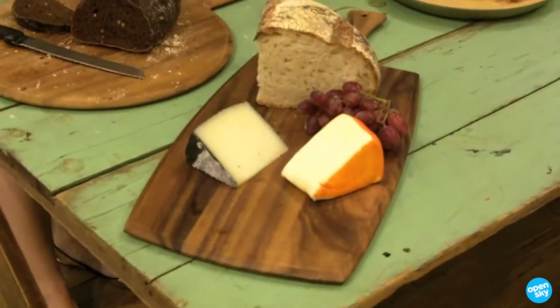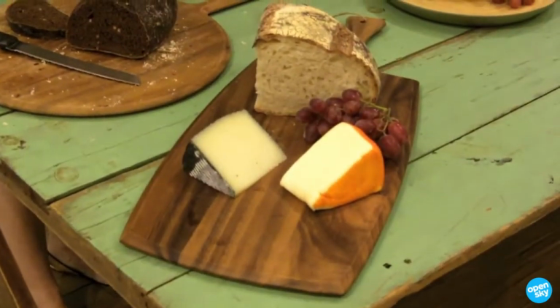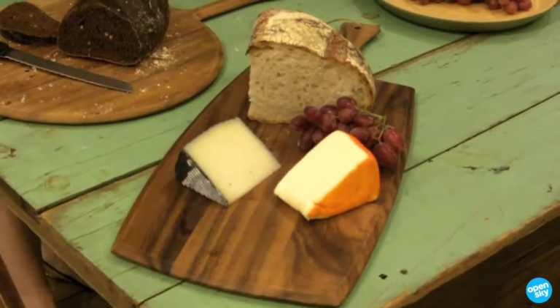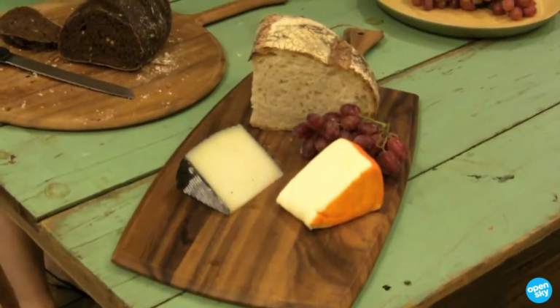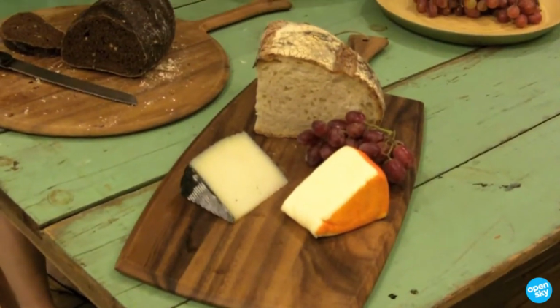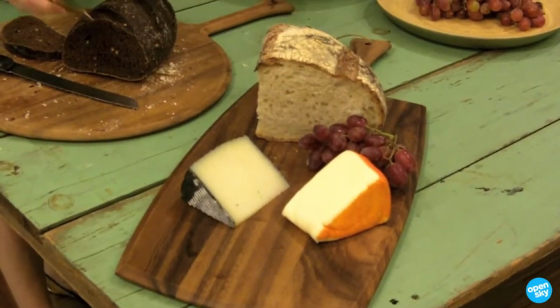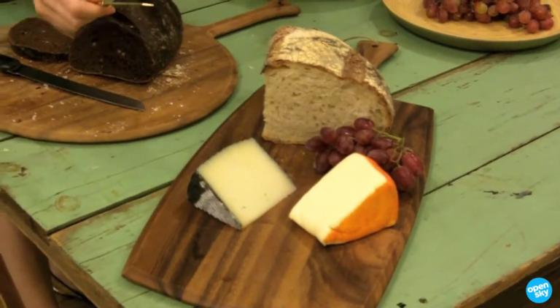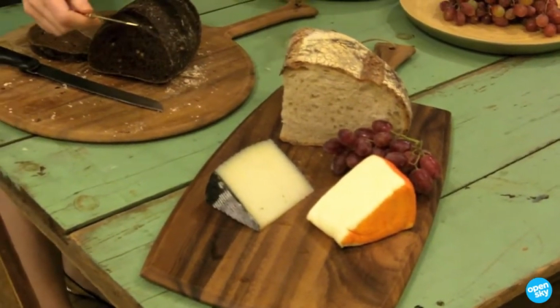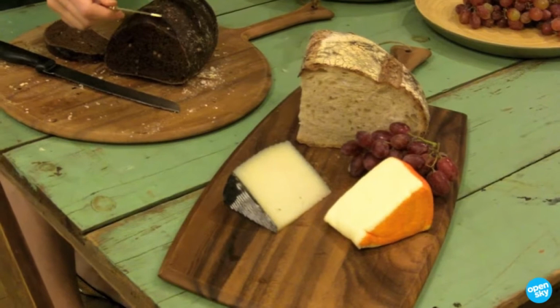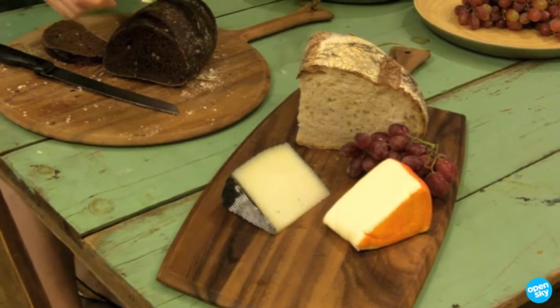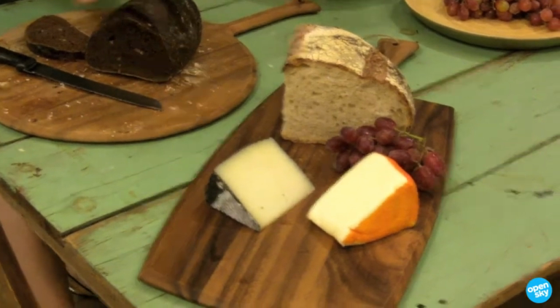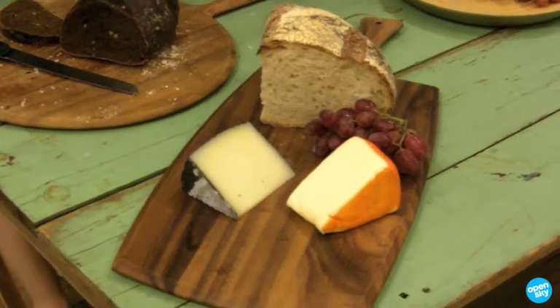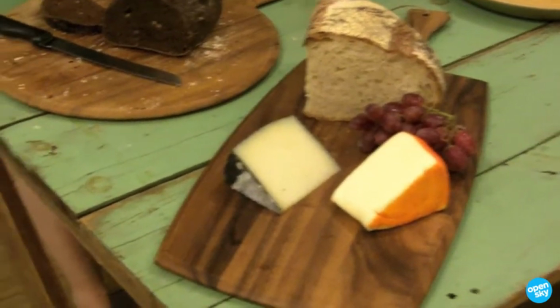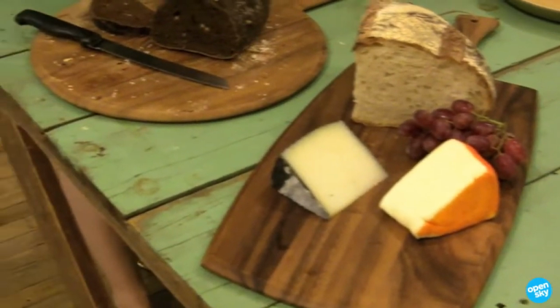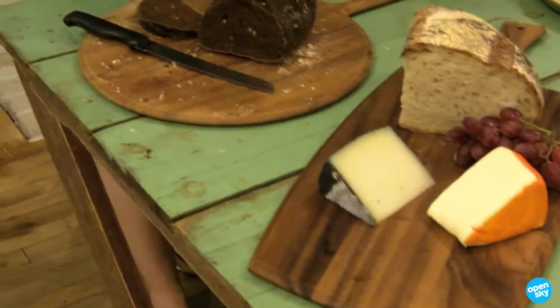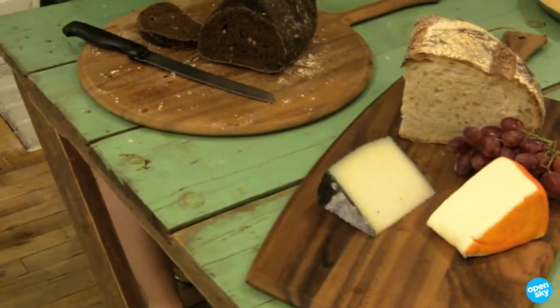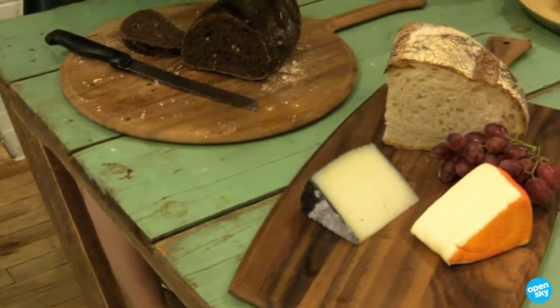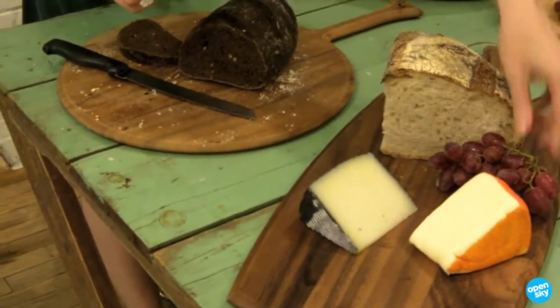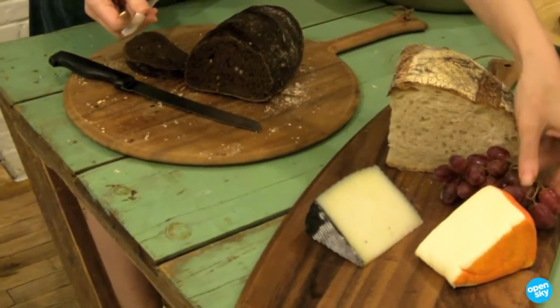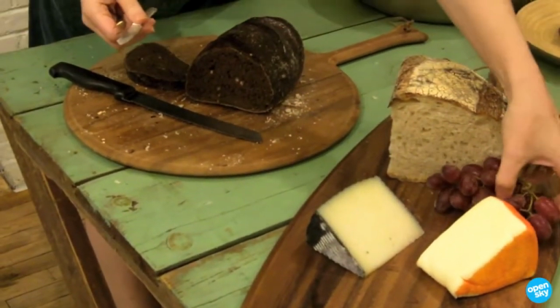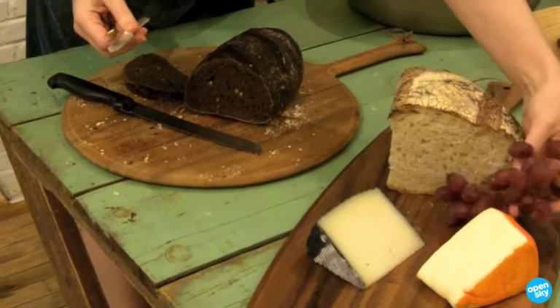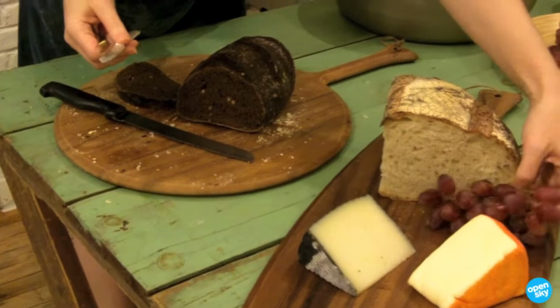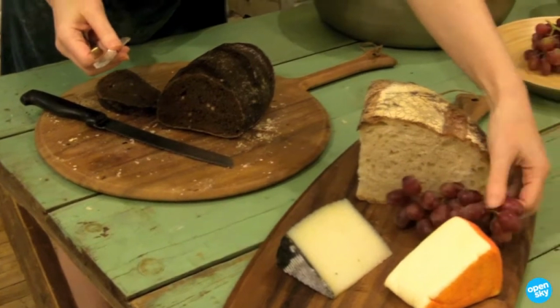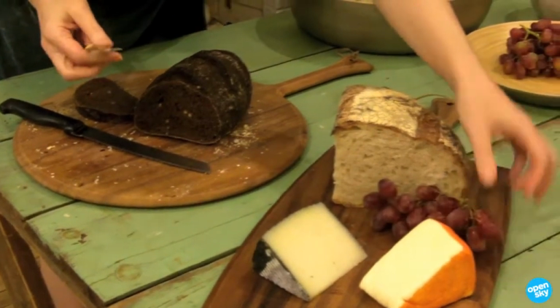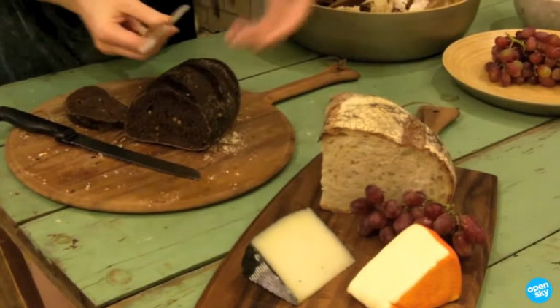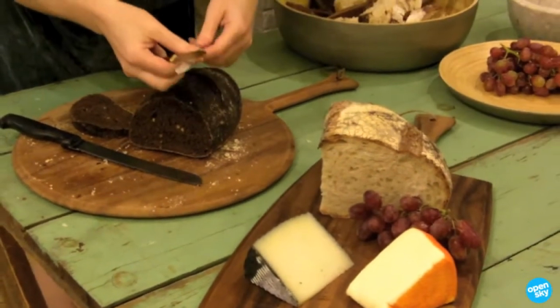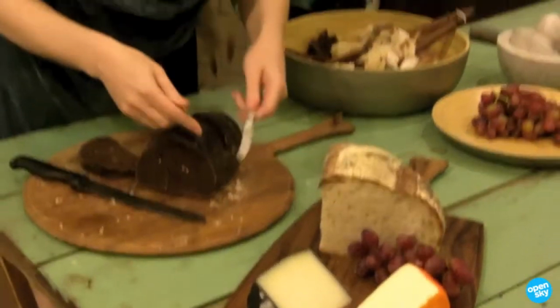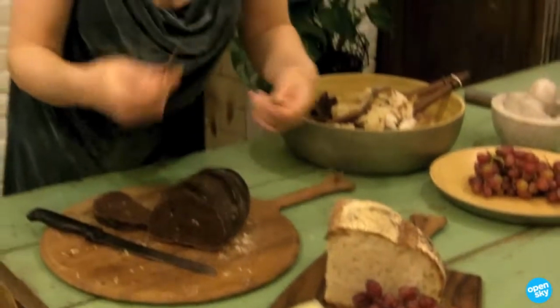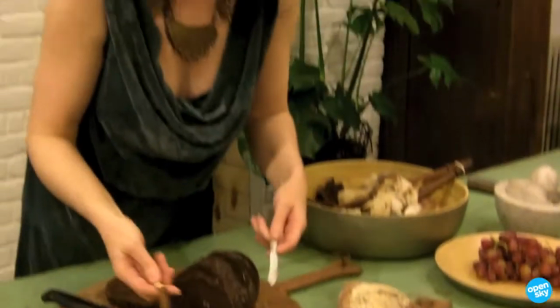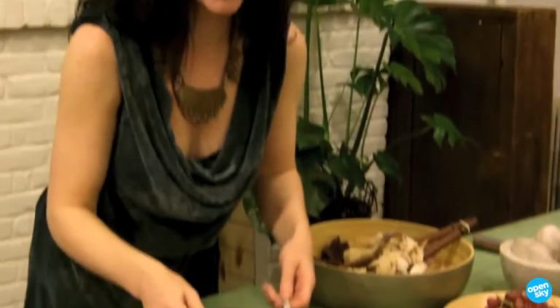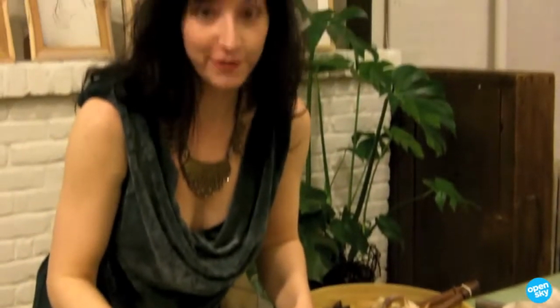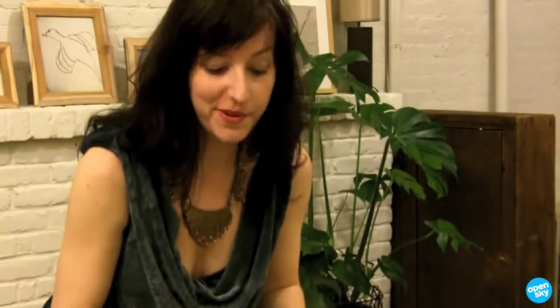I like putting out the big hunk of bread and letting people serve themselves and cut up the bread because it looks so great when you serve it. I always like to garnish things with a bit of grapes or with other kinds of fruits so people have an option besides bread and cheese to fill up on.